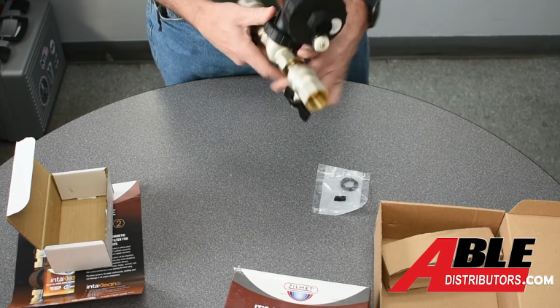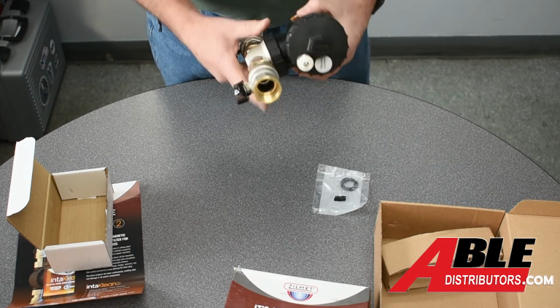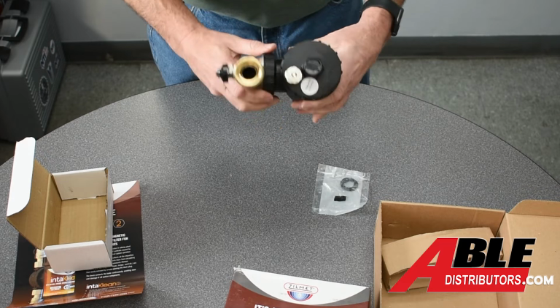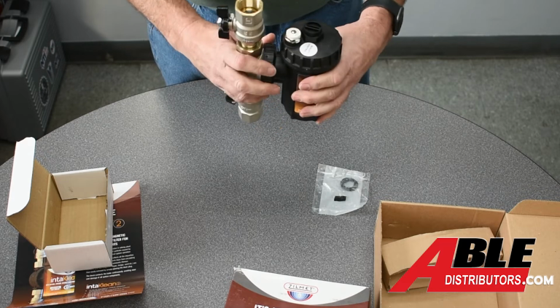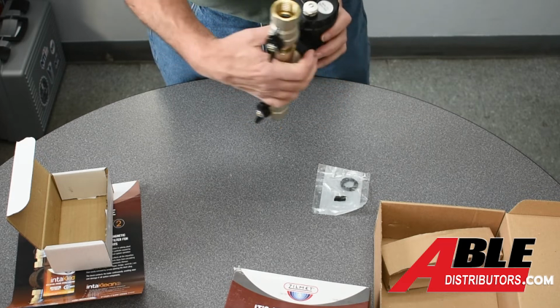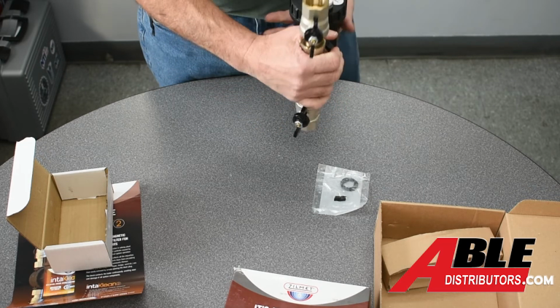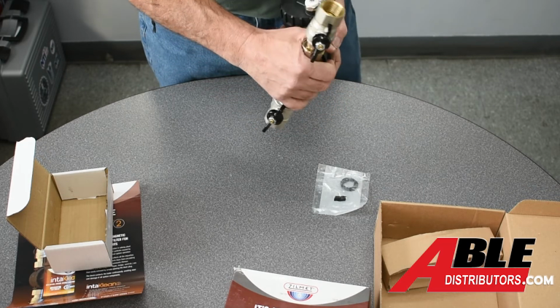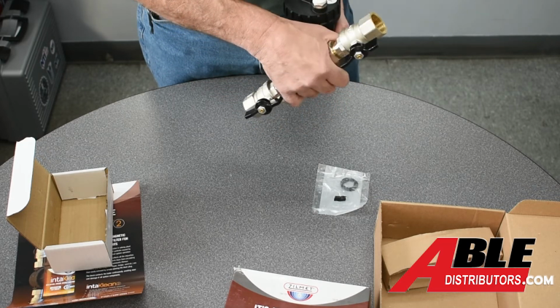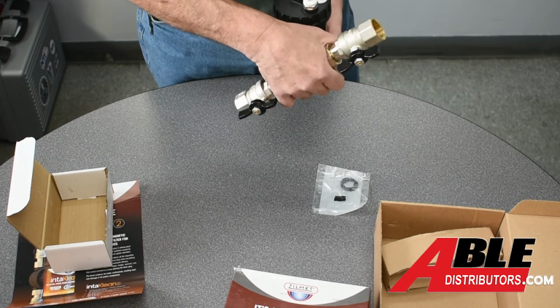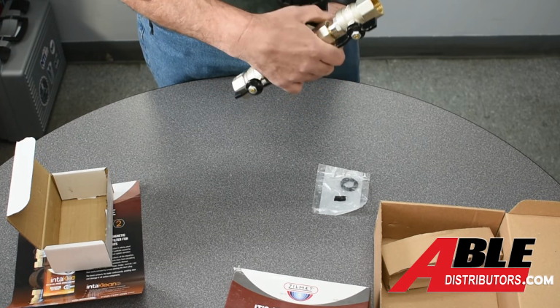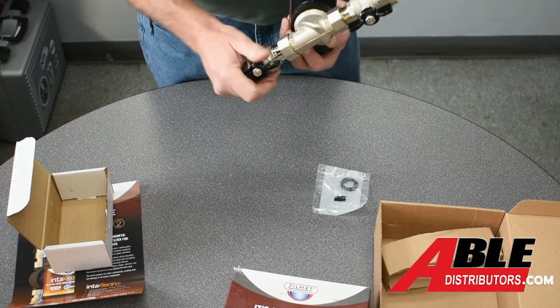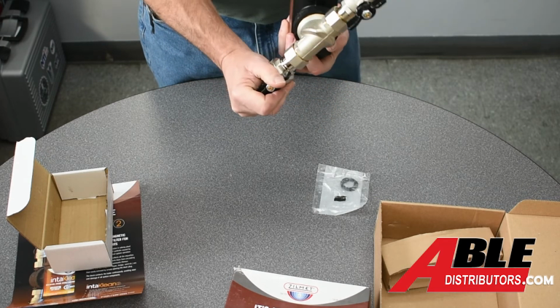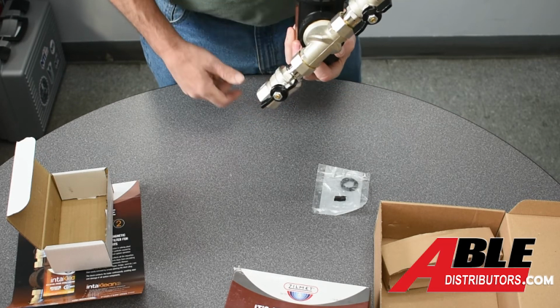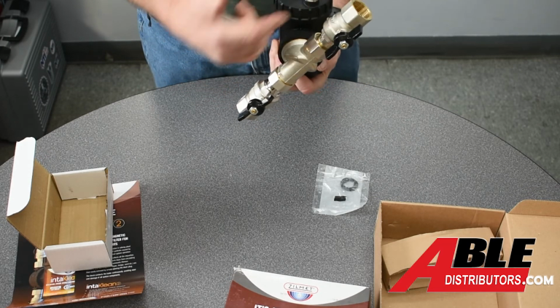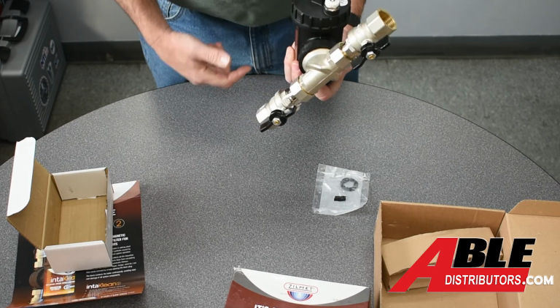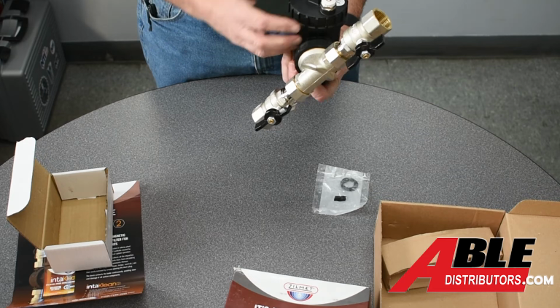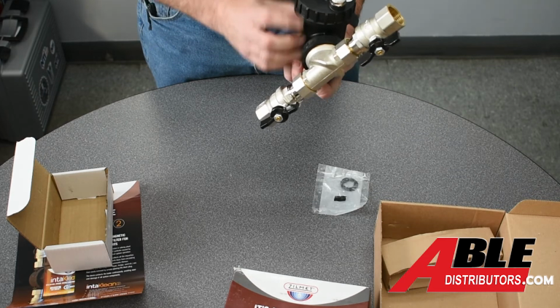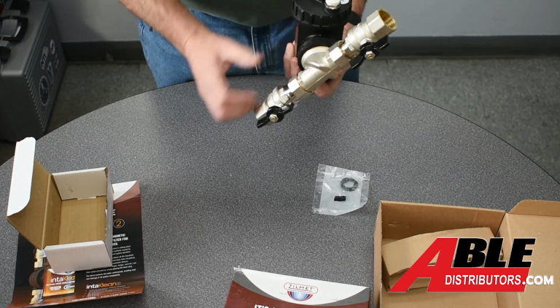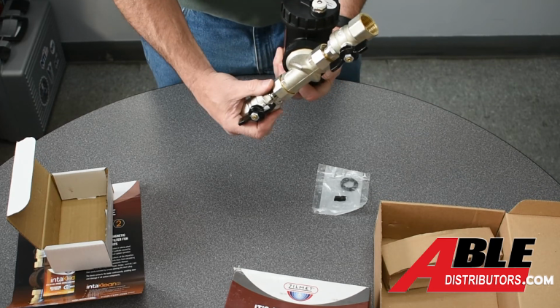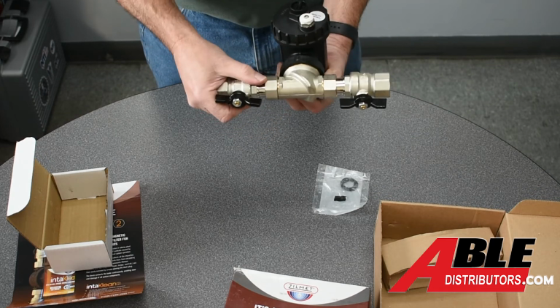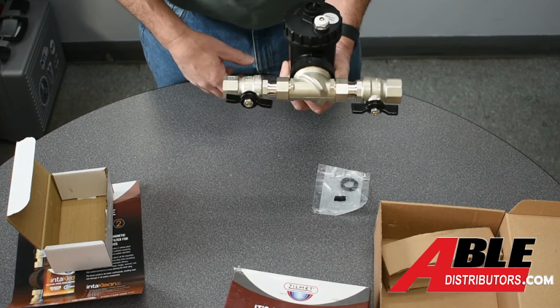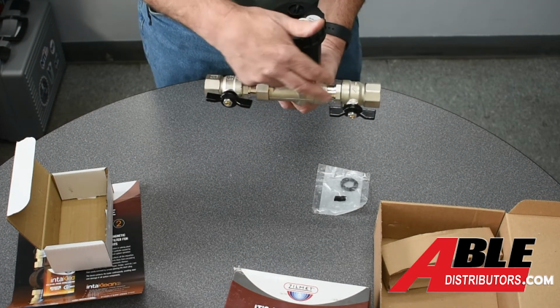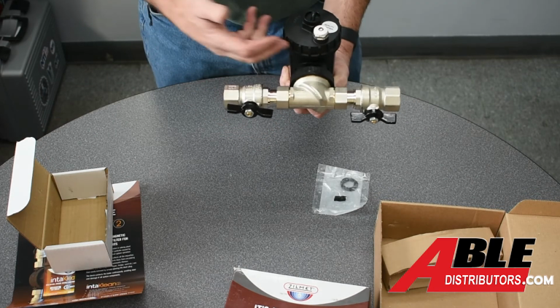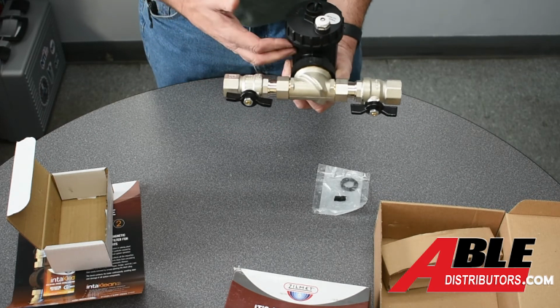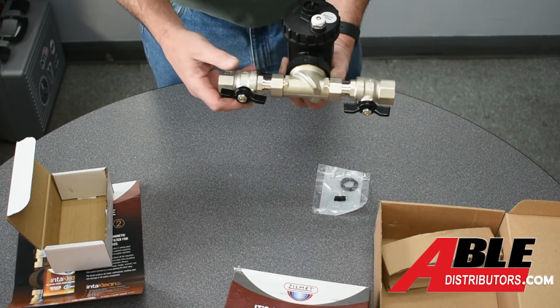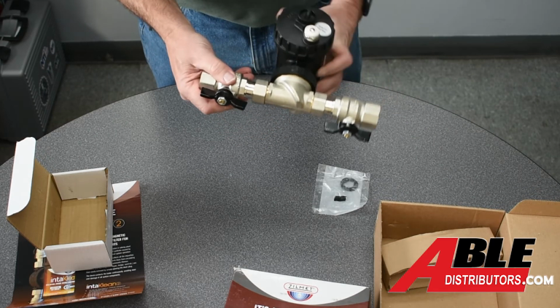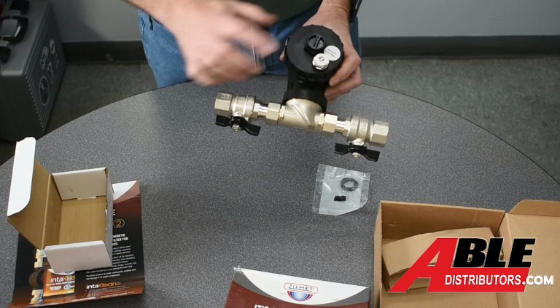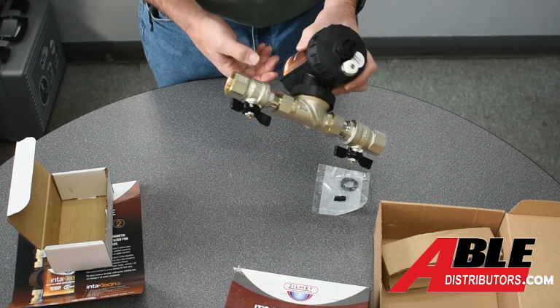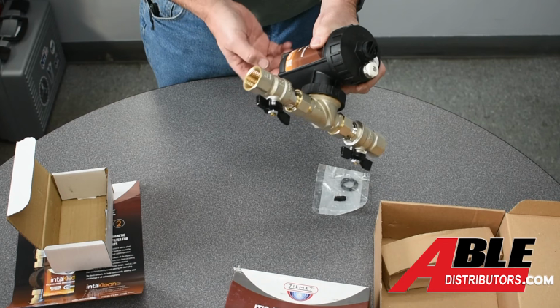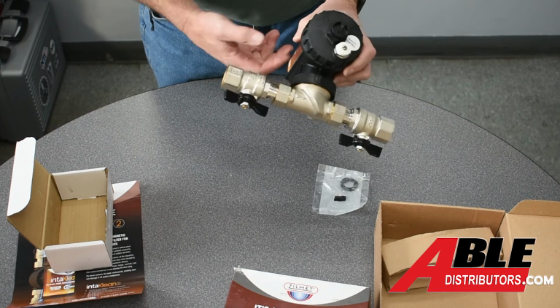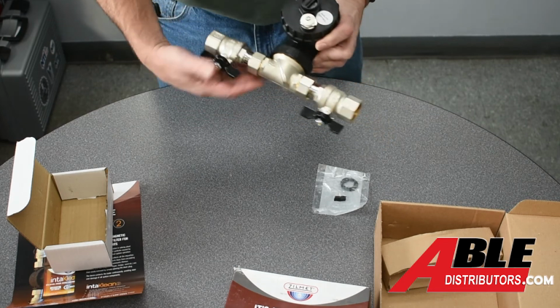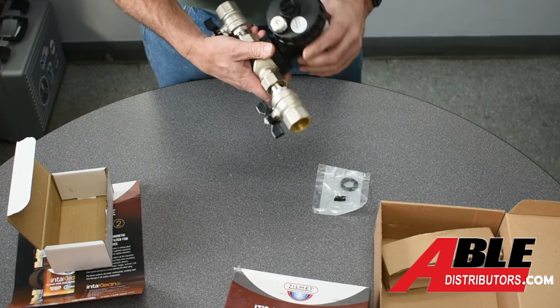This ring allows you to mount this so even if your pipe is at an angle you can still mount it. You want this vertical — if the pipe is sideways, you want this again vertical — so you can bleed off any air and drain out any debris.